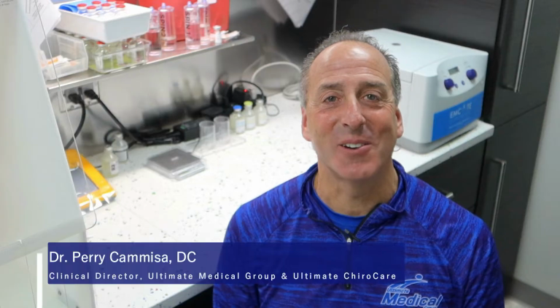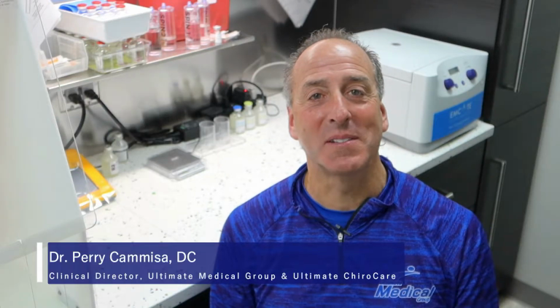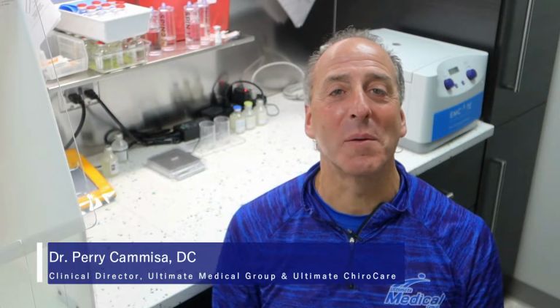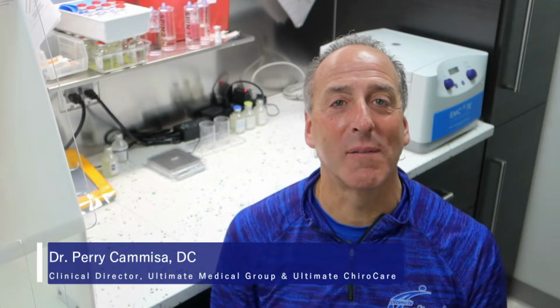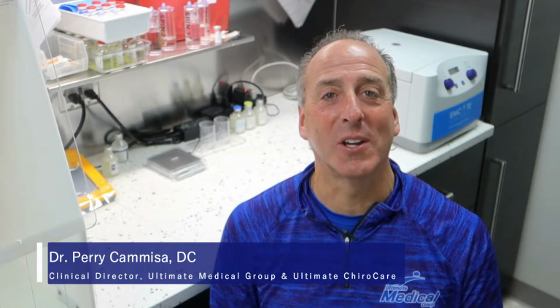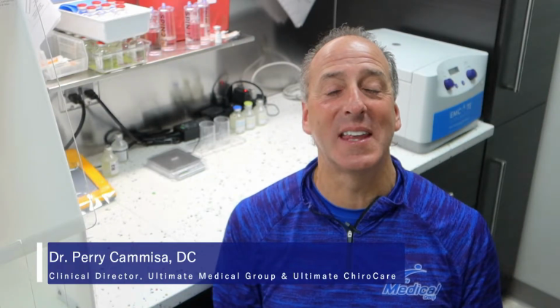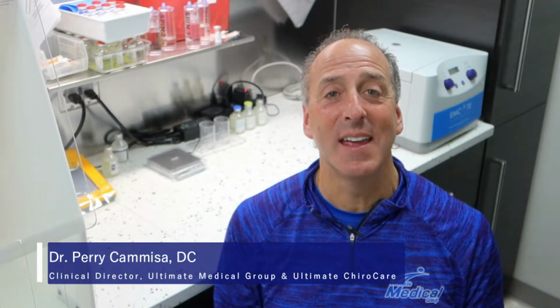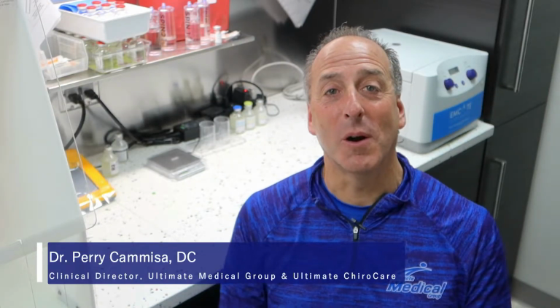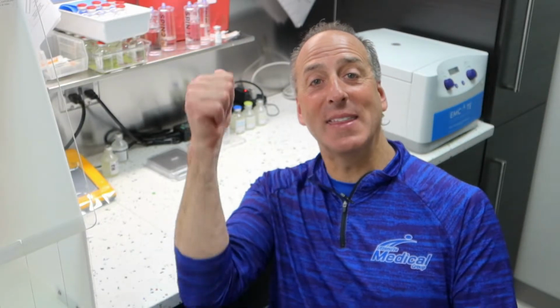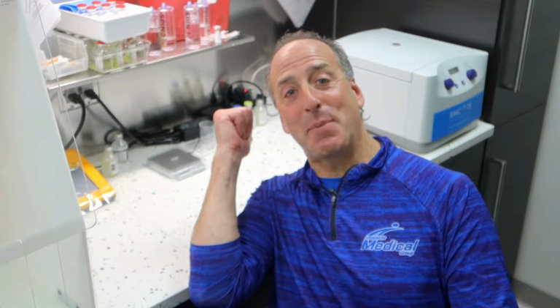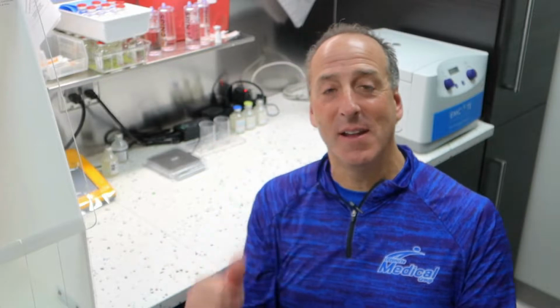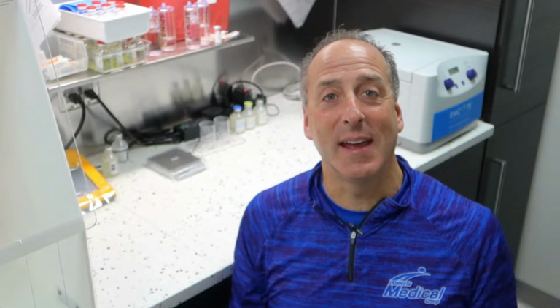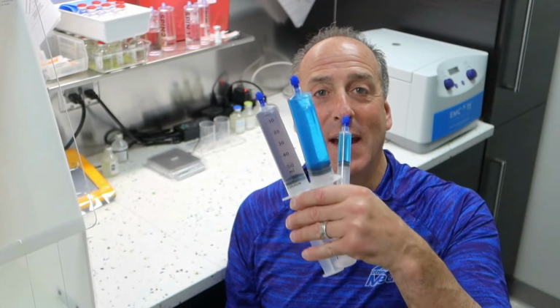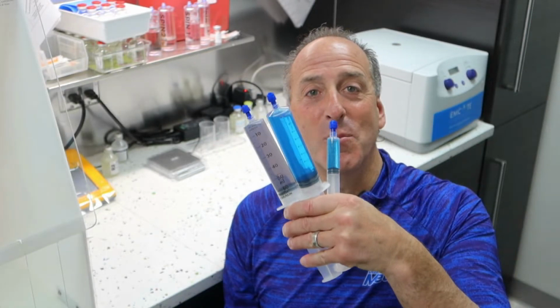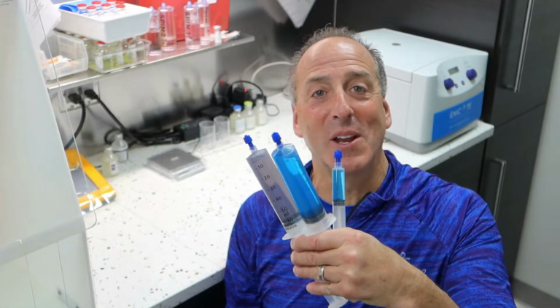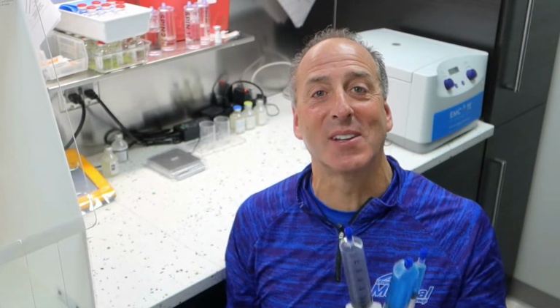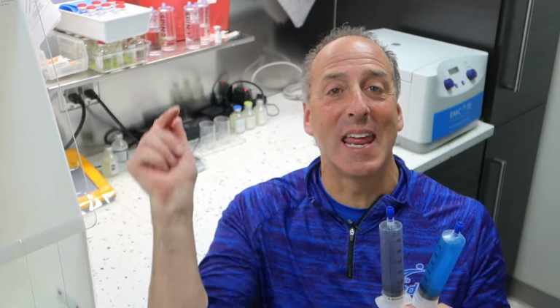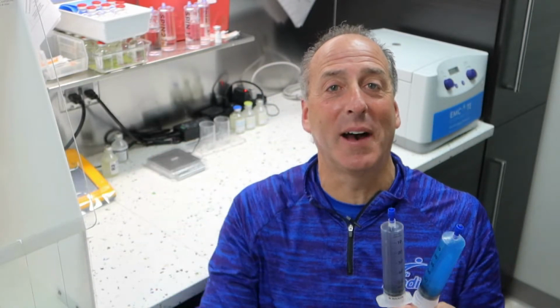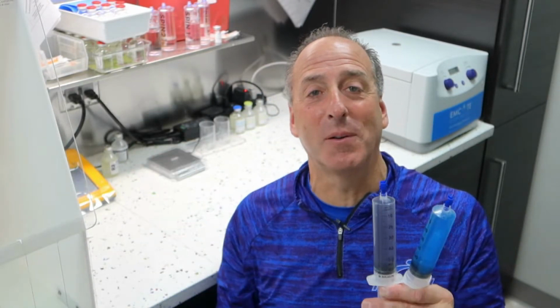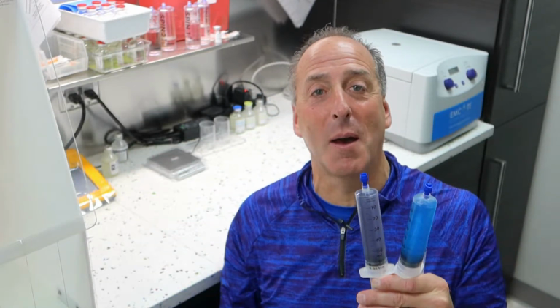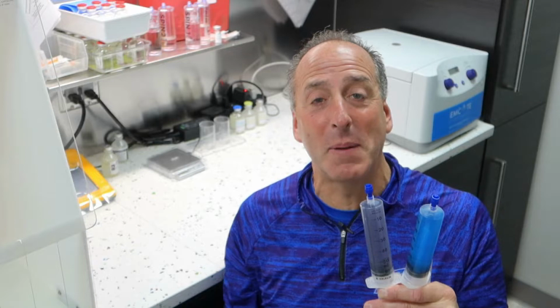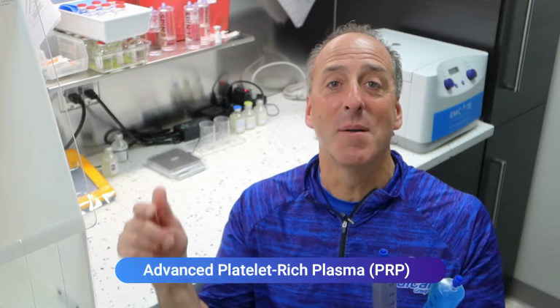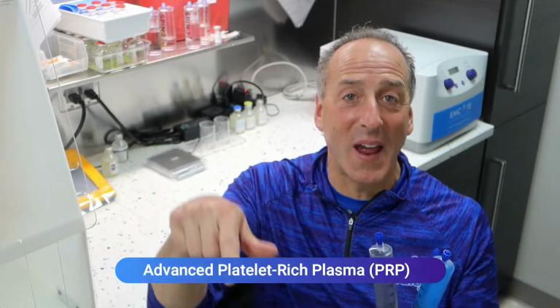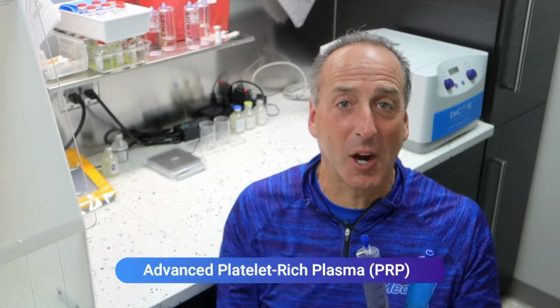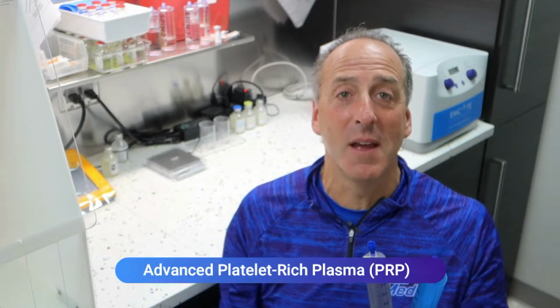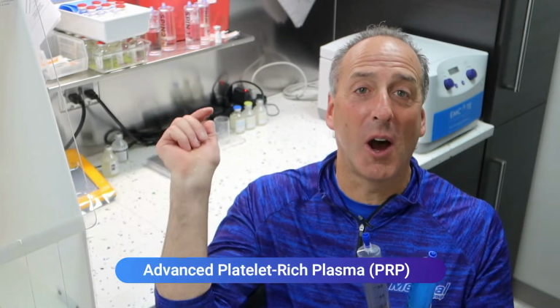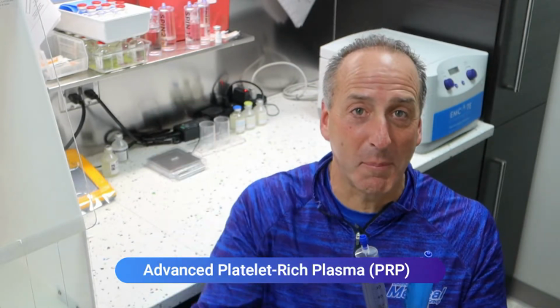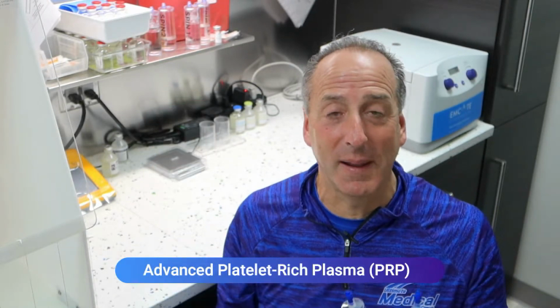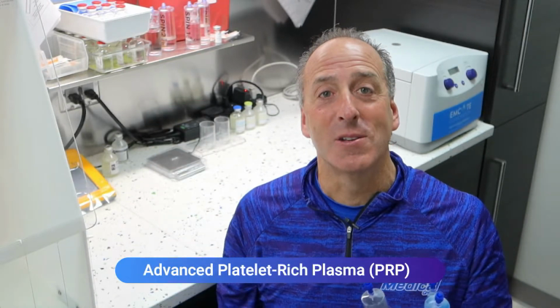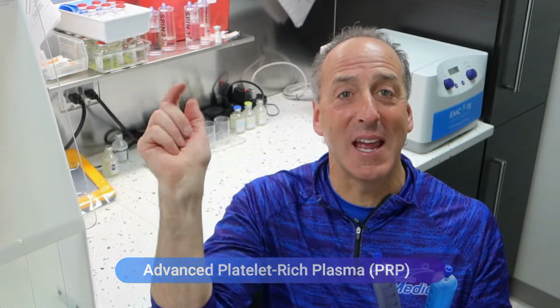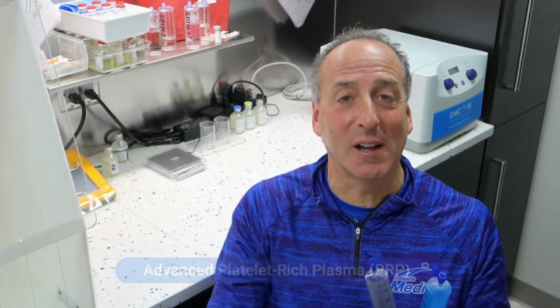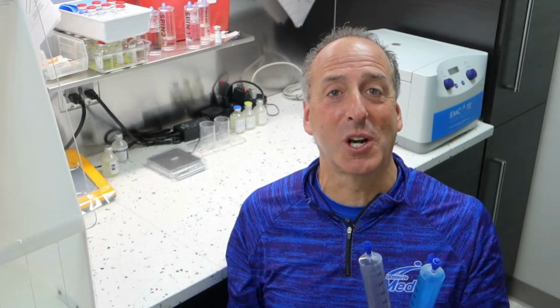Hey there, it's Dr. Camisa. Welcome back to our video series. Today we're back in the lab and we've got a couple more syringes. Today we're talking about PRP — more advanced PRP, more concentrated PRP. So stay tuned, I've got lots to share.